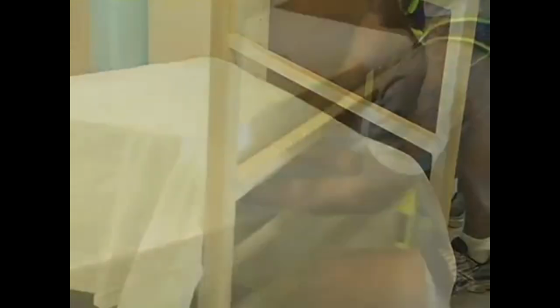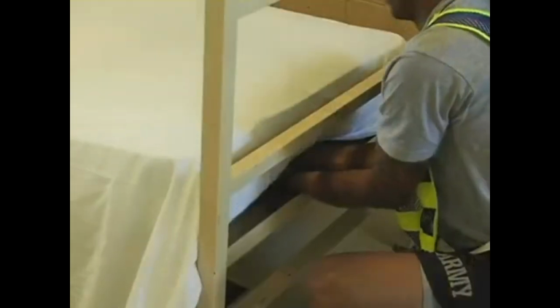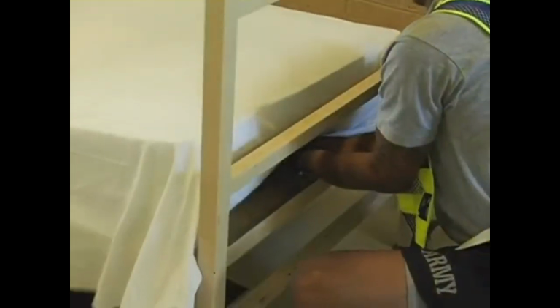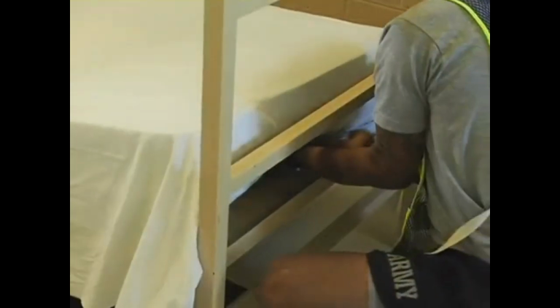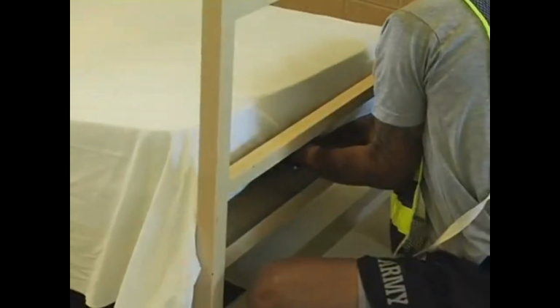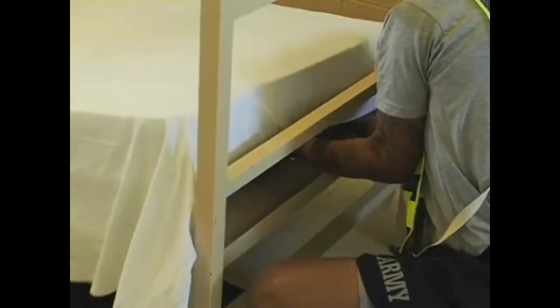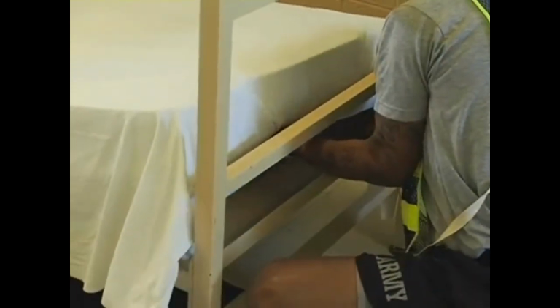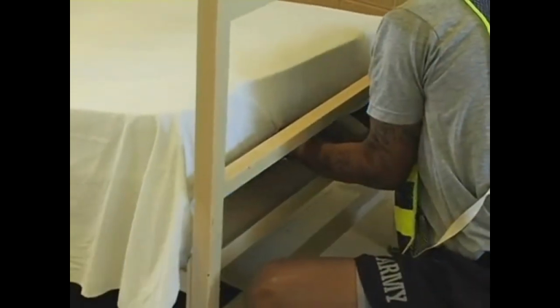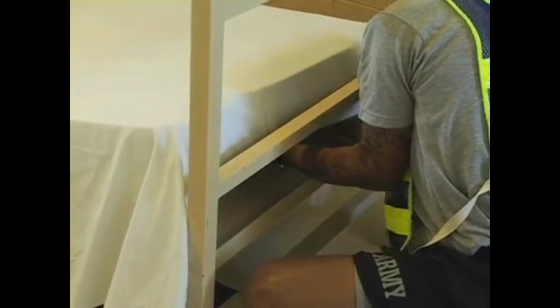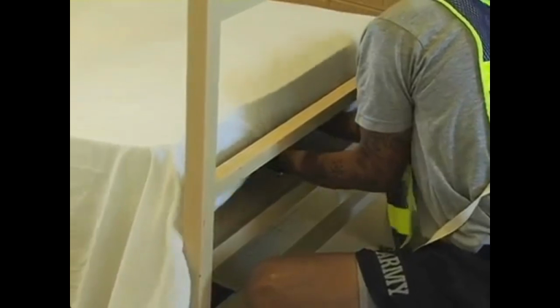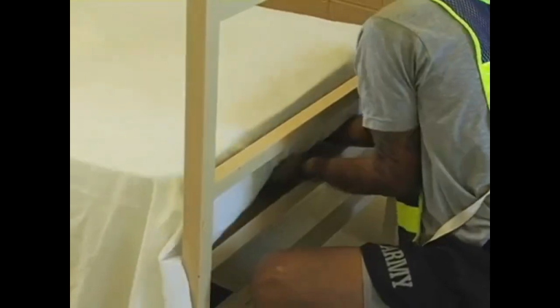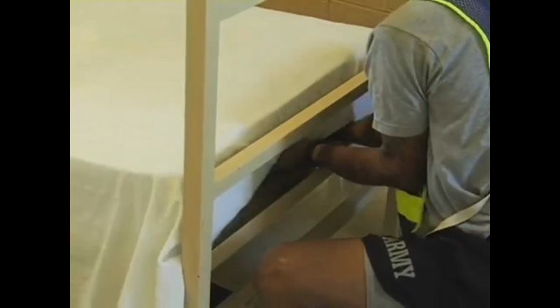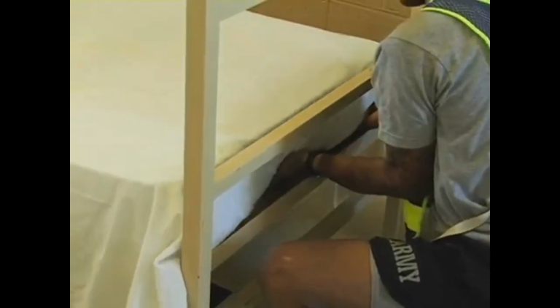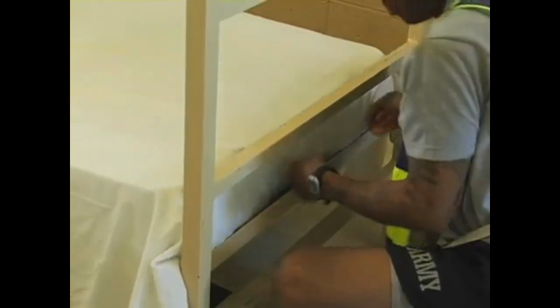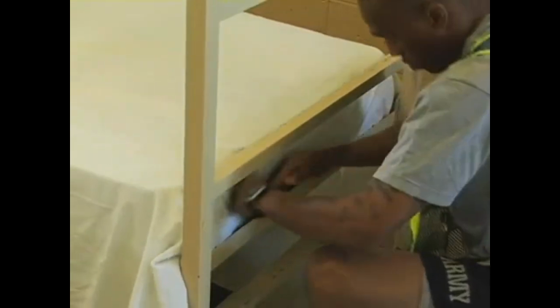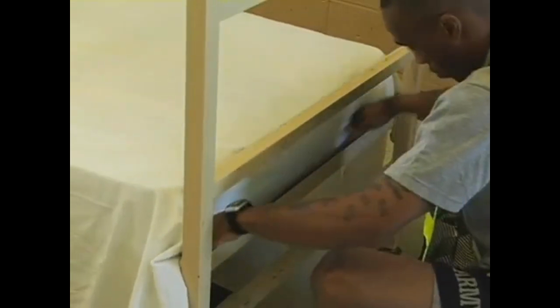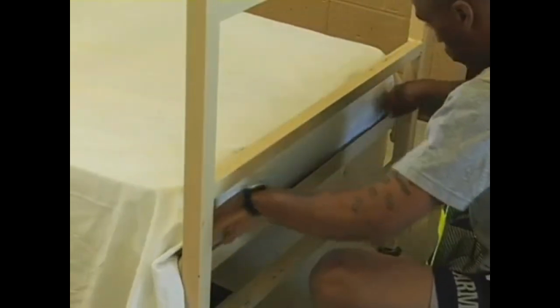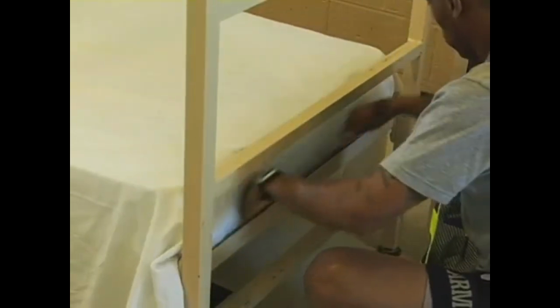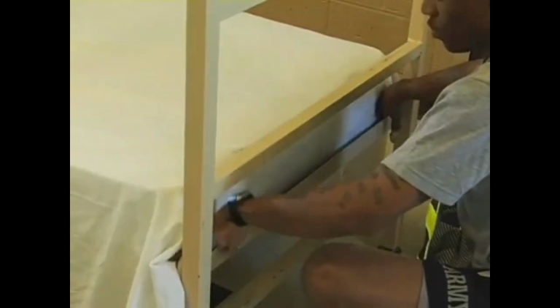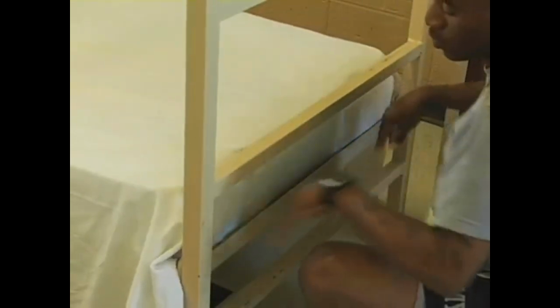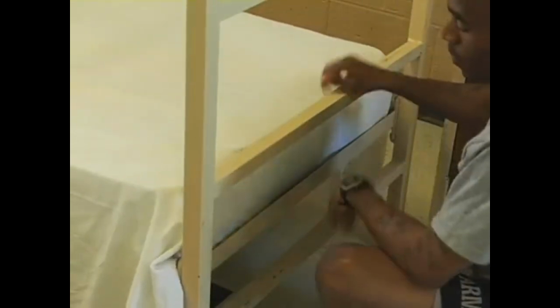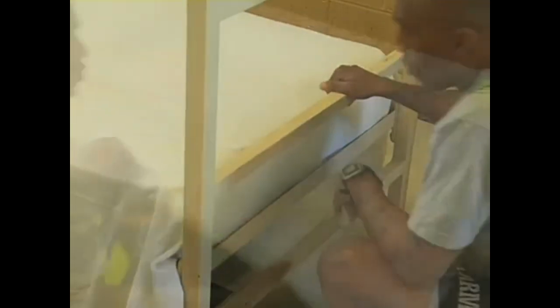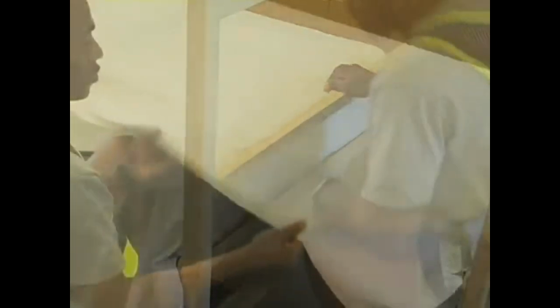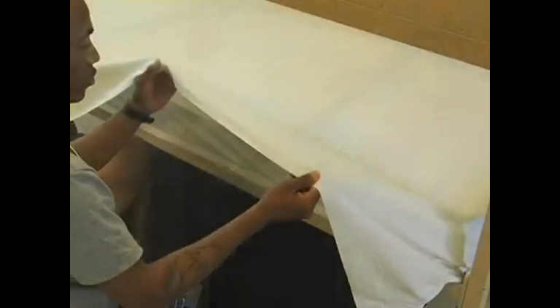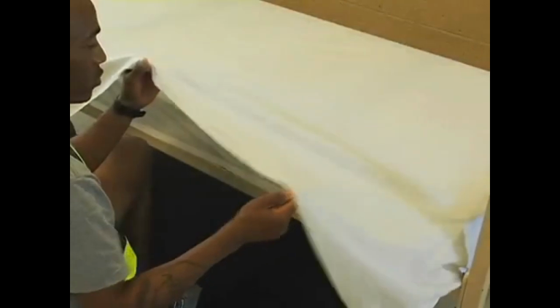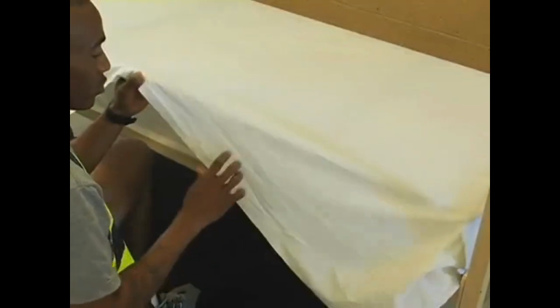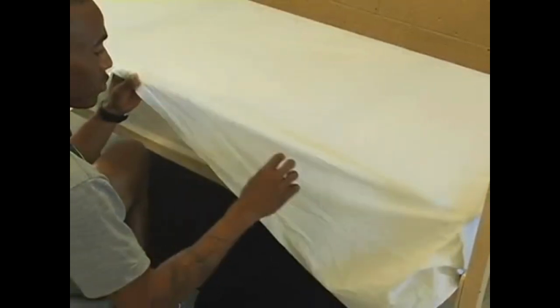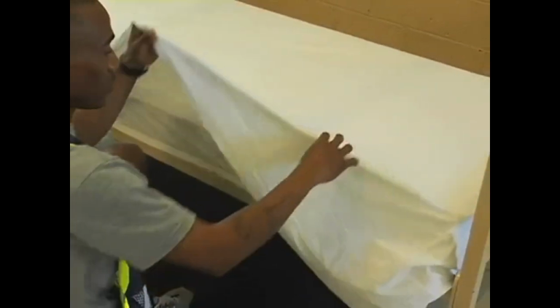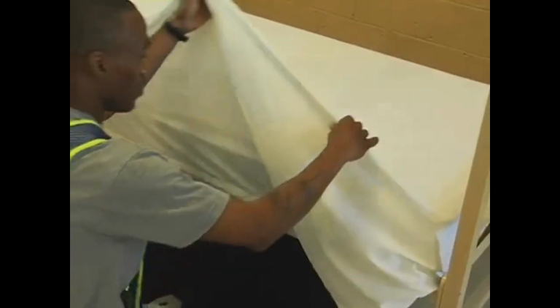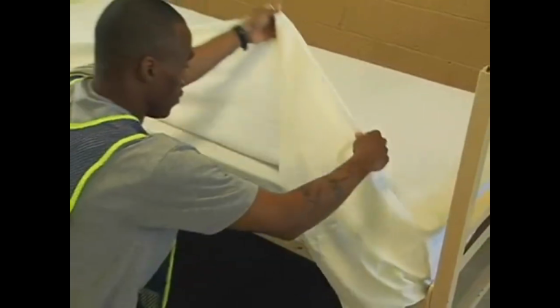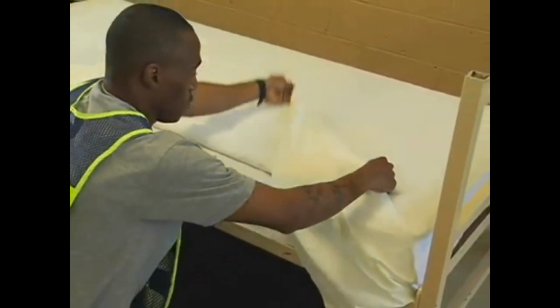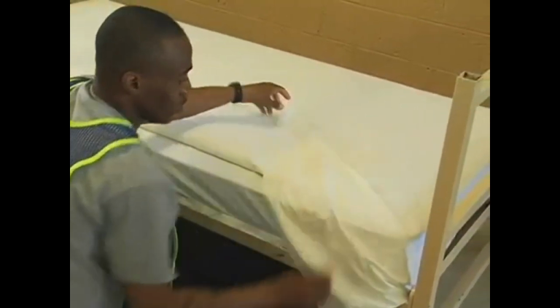Next, kneel down by the head end of the rack and tuck the sheet up underneath so that it is flush. Then go to one side at the head end of the mattress and start doing the 45-degree corner.